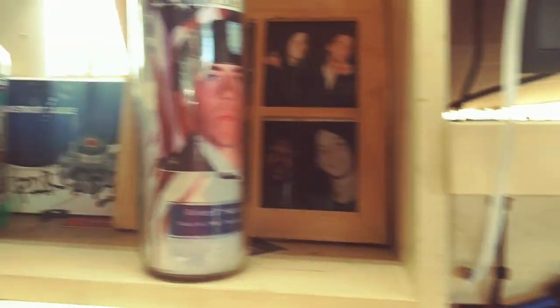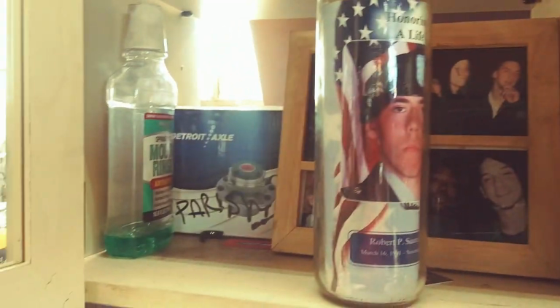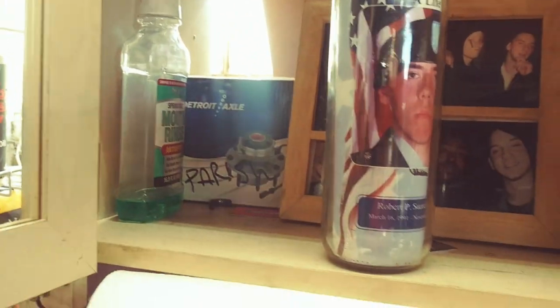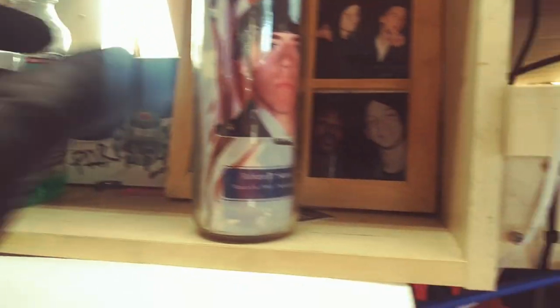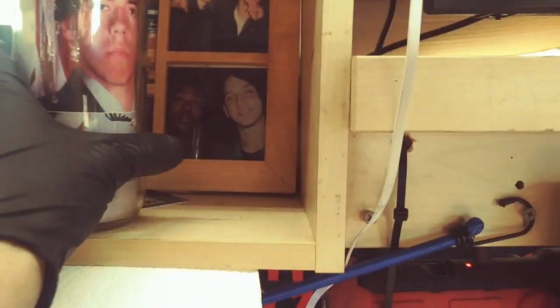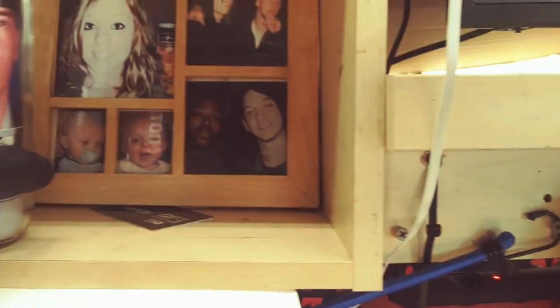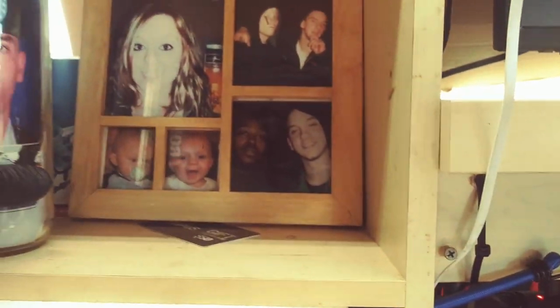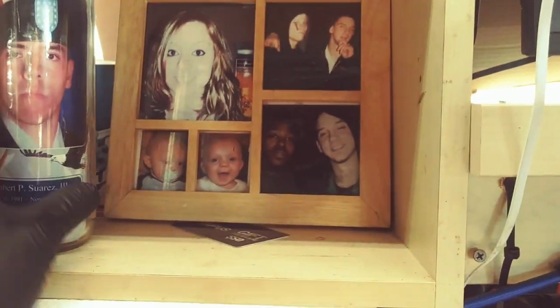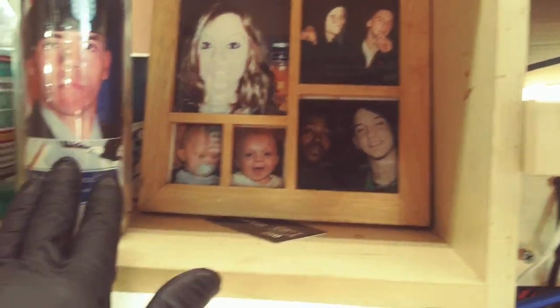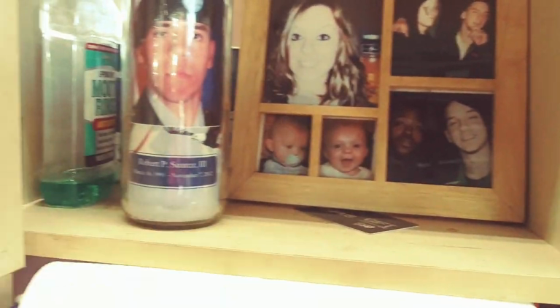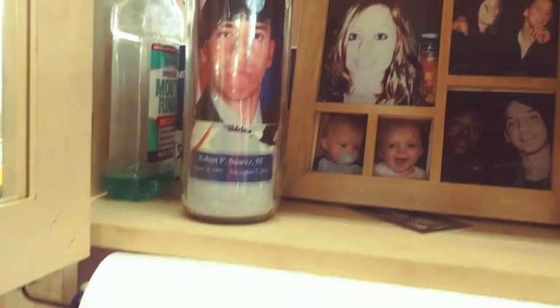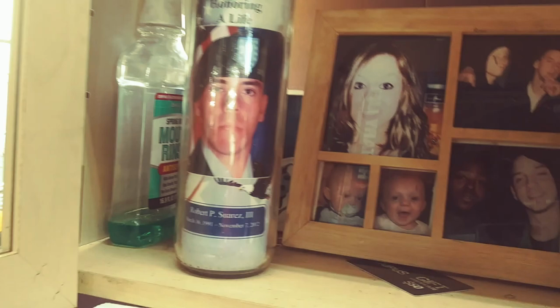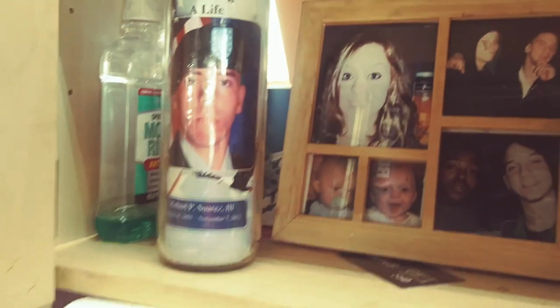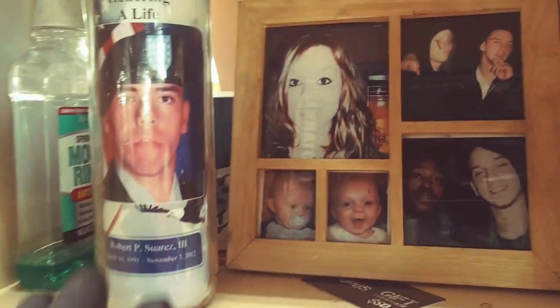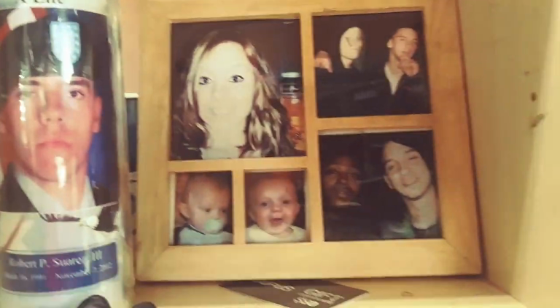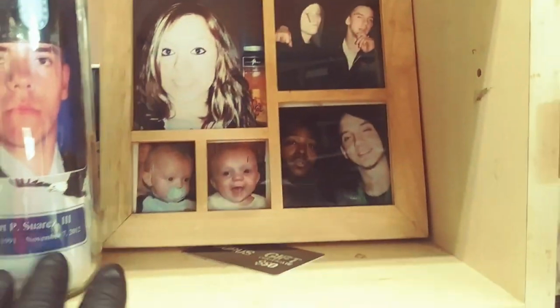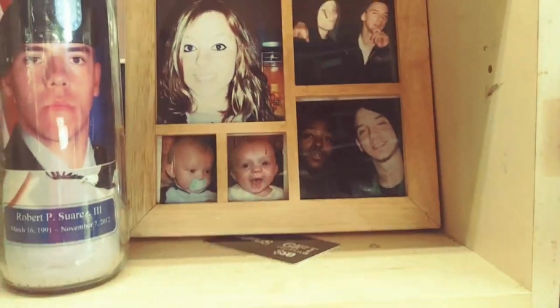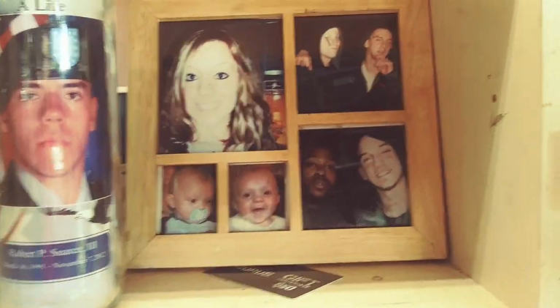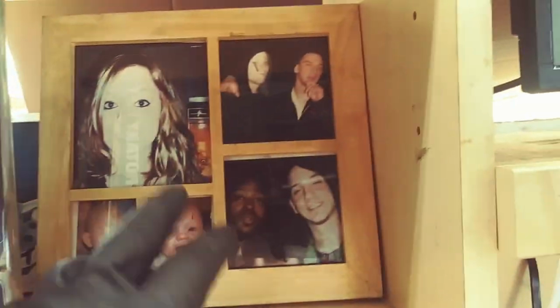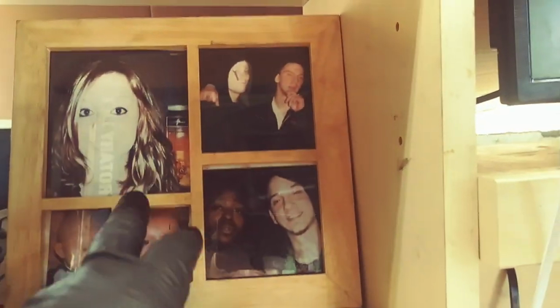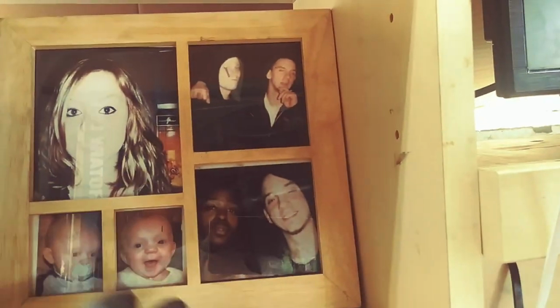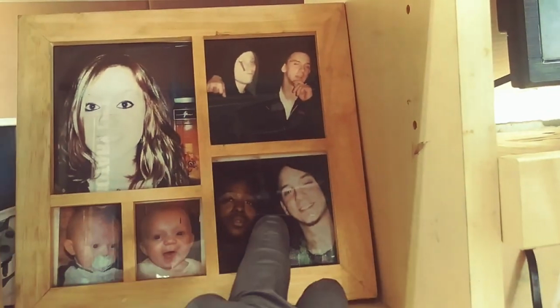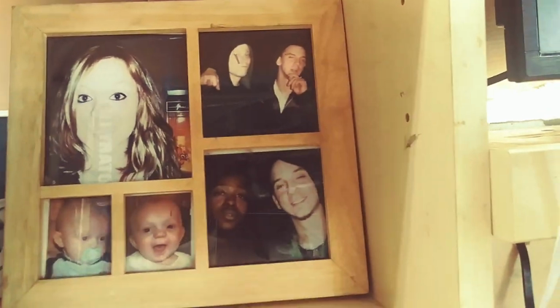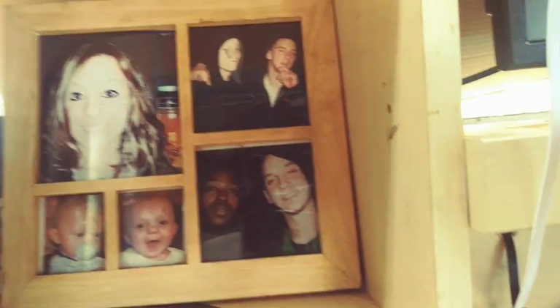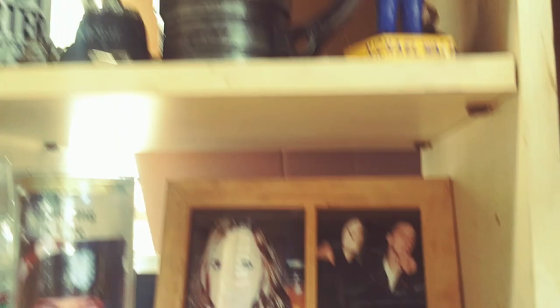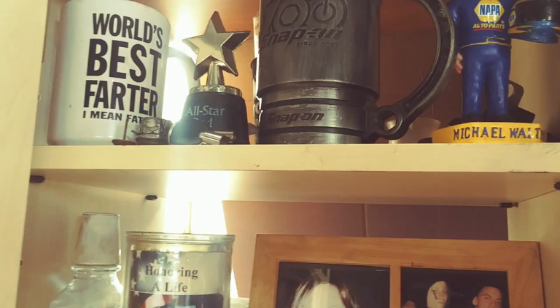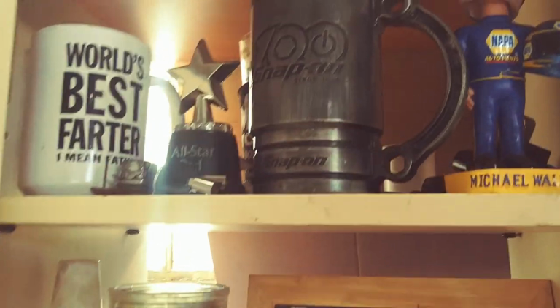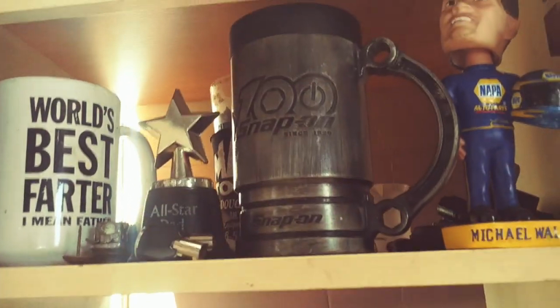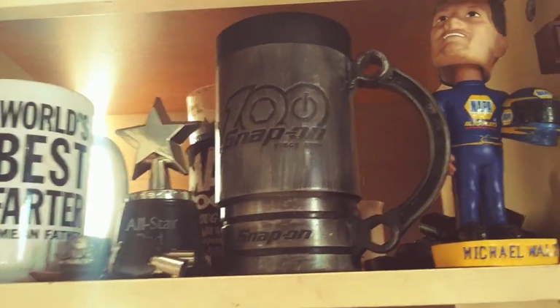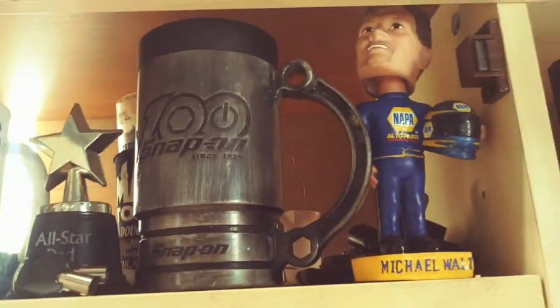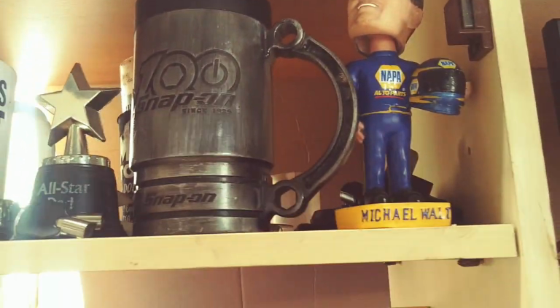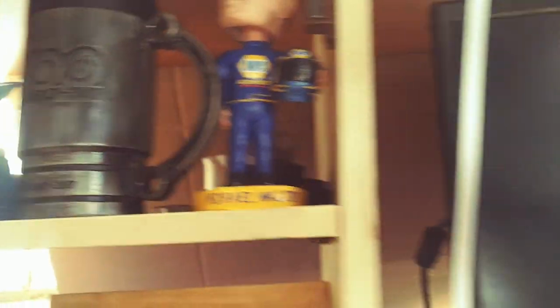I always keep my brother around. He passed in 2012, so I make sure I keep that. My wife, my son, my best friend. A couple trinkets.